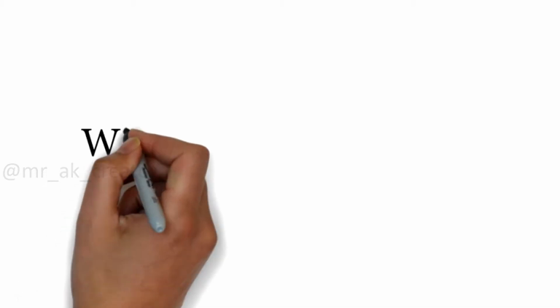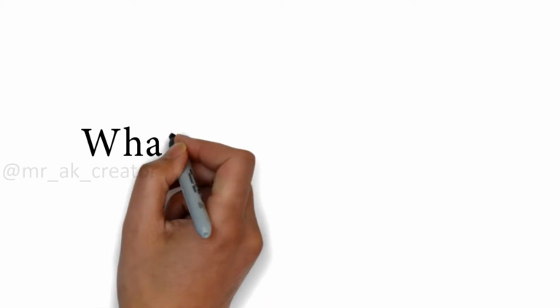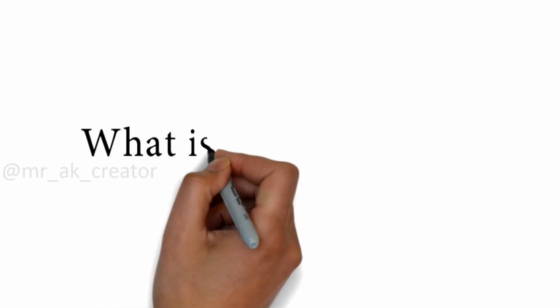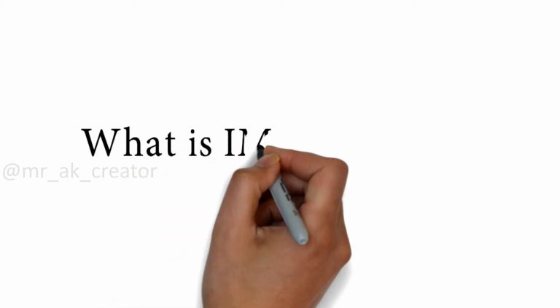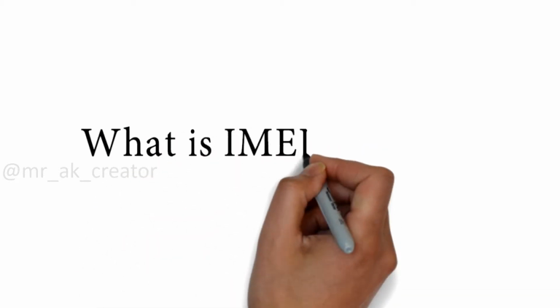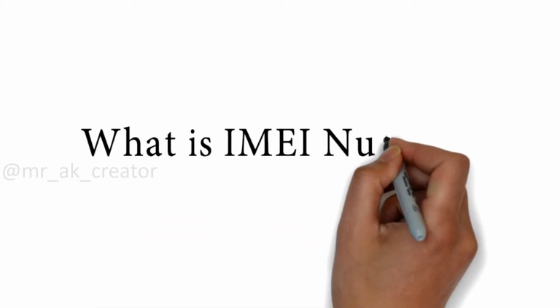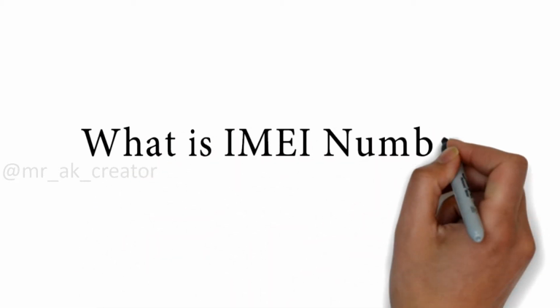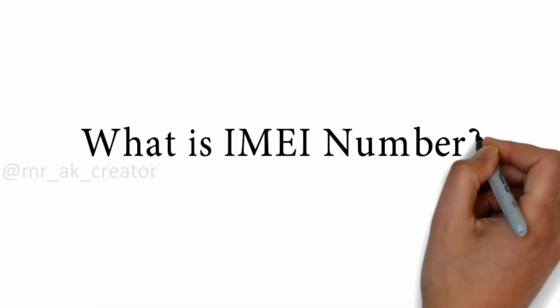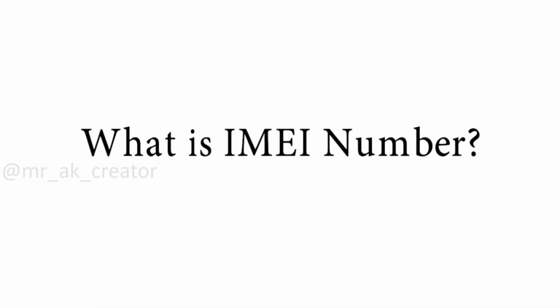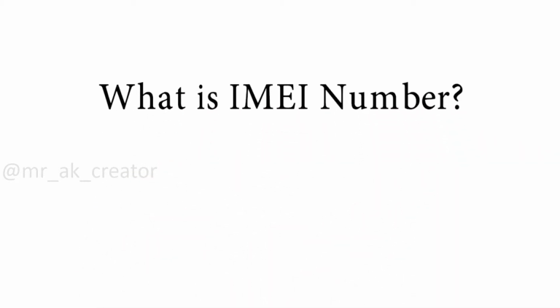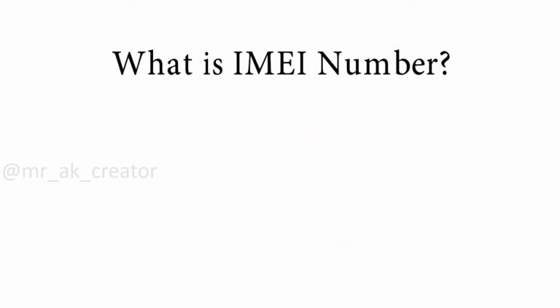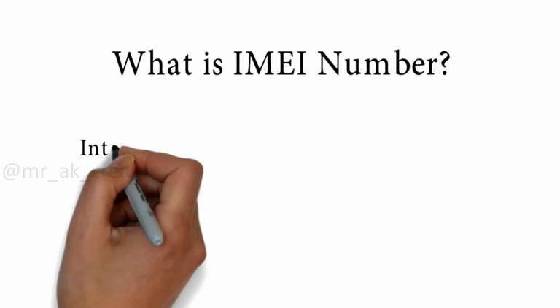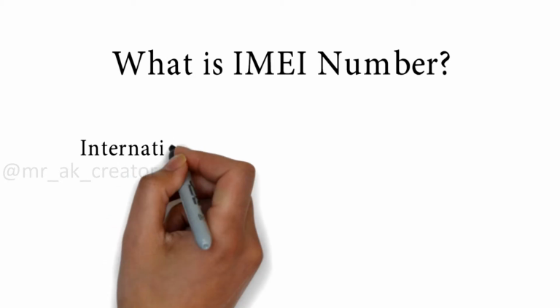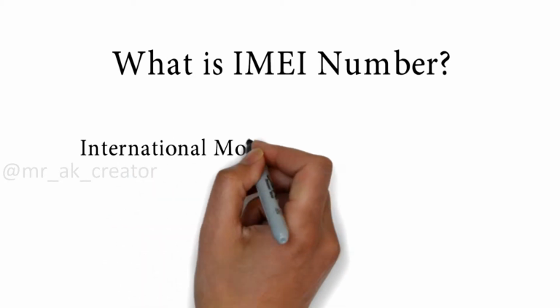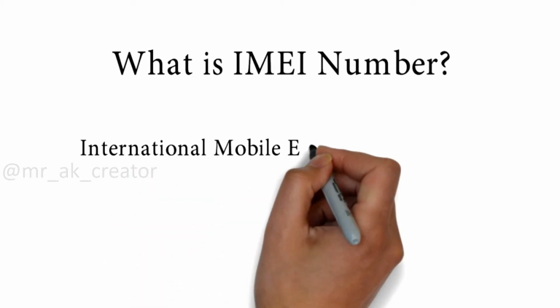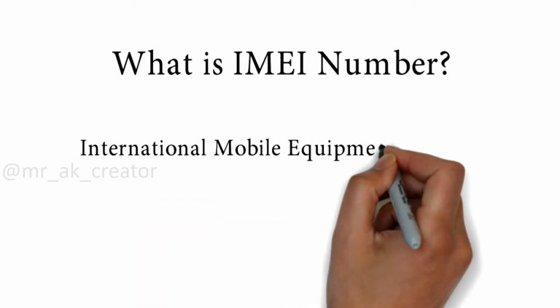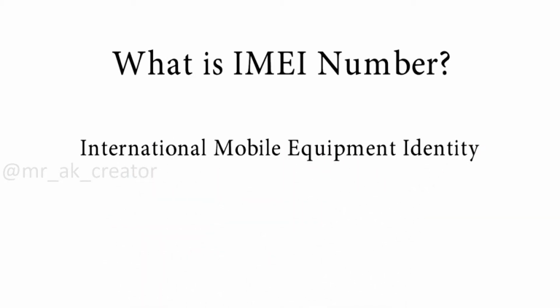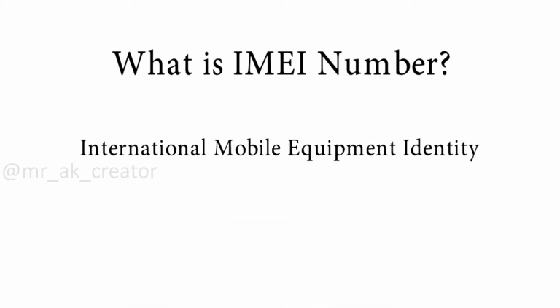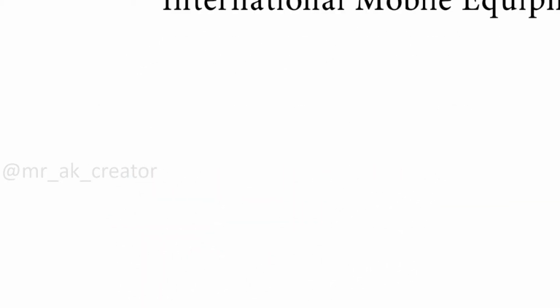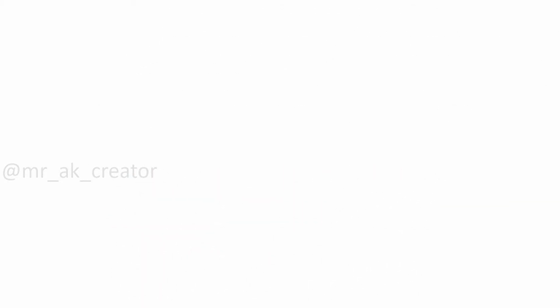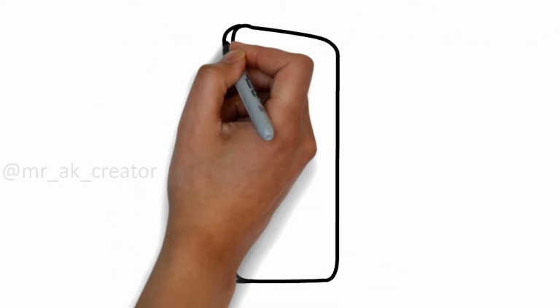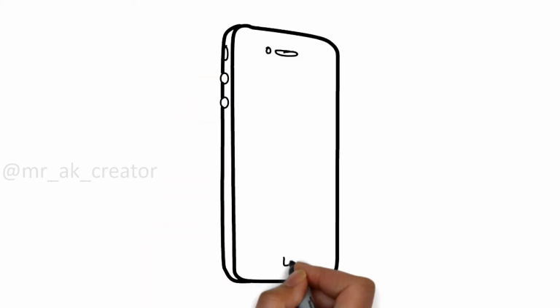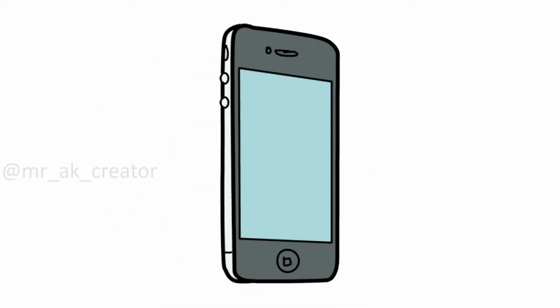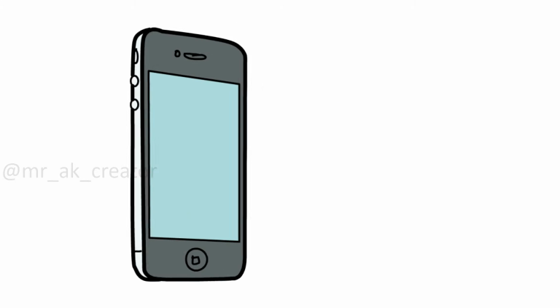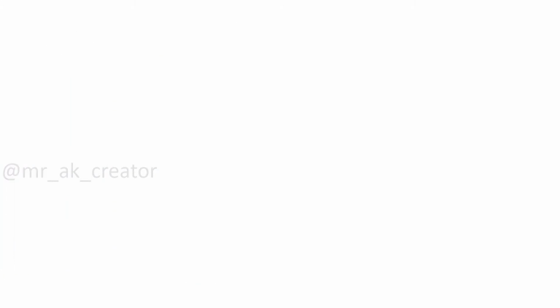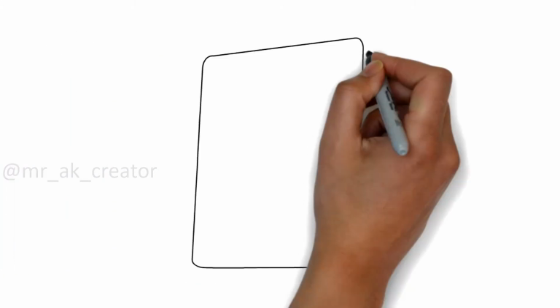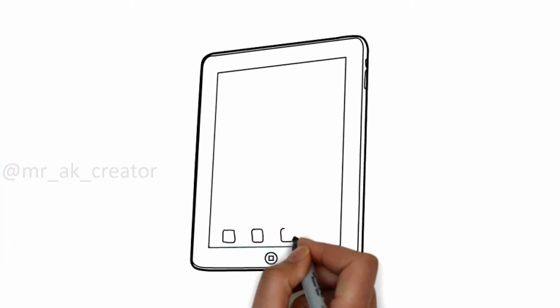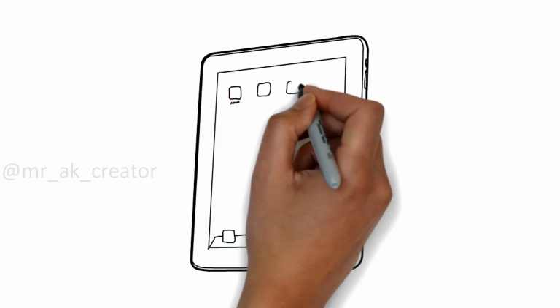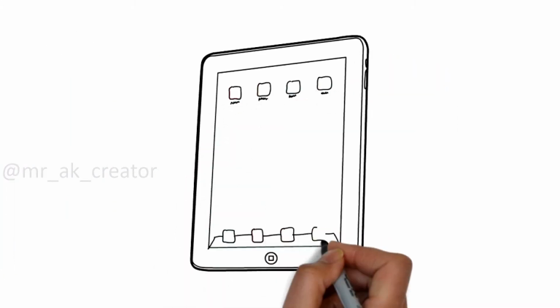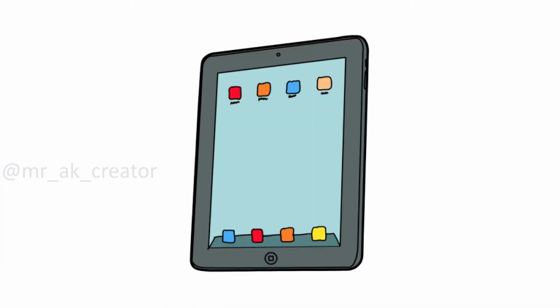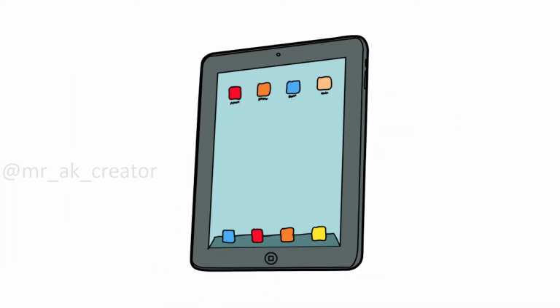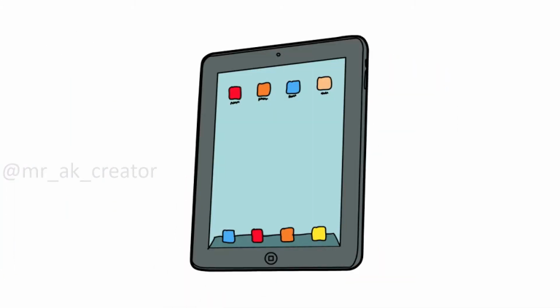So first of all, what is IMEI number? The IMEI is the International Mobile Equipment Identity. This is a number usually unique to identify 3GPP and ISDN mobile phones as well as some satellite phones.